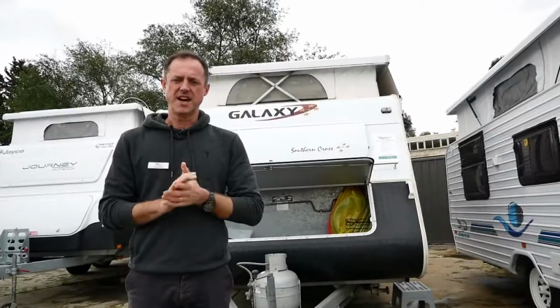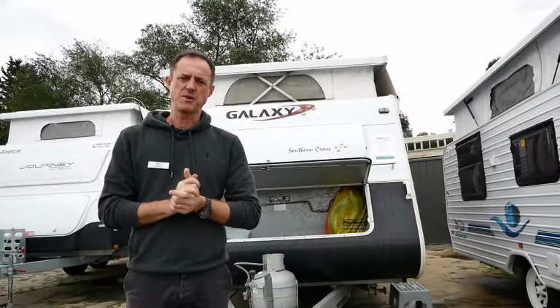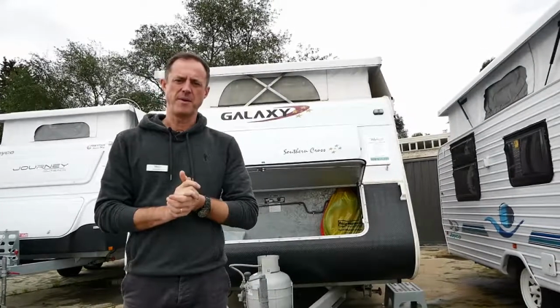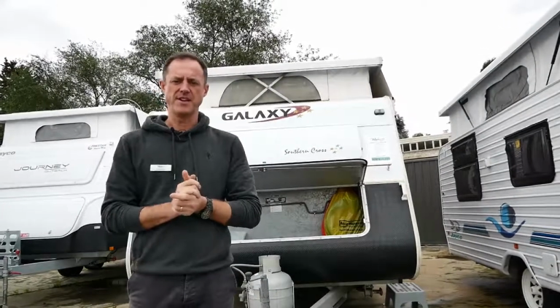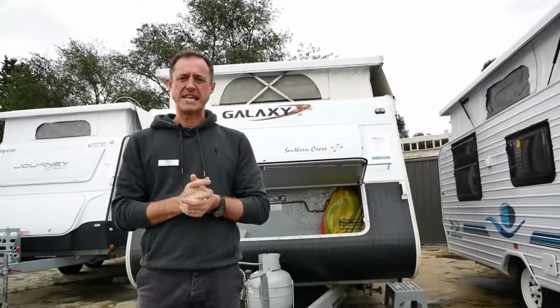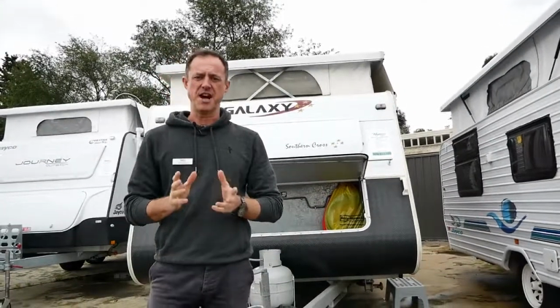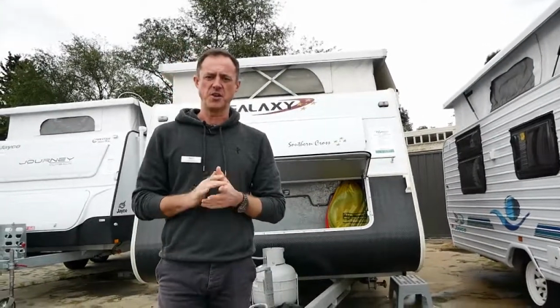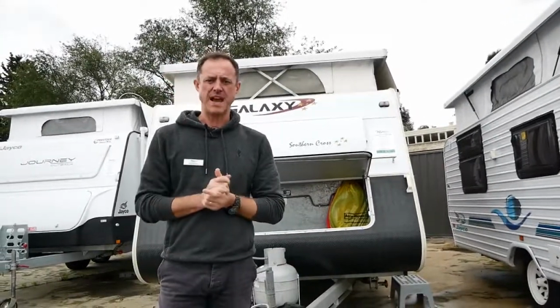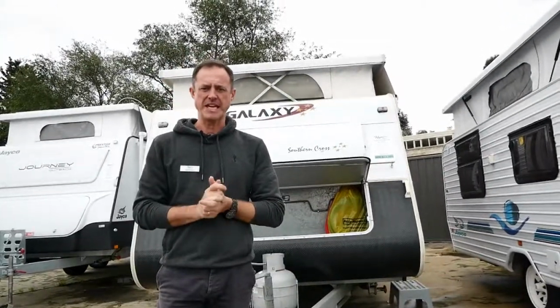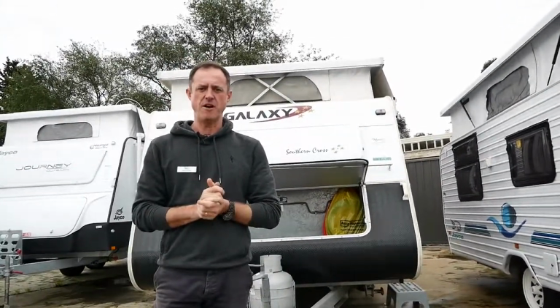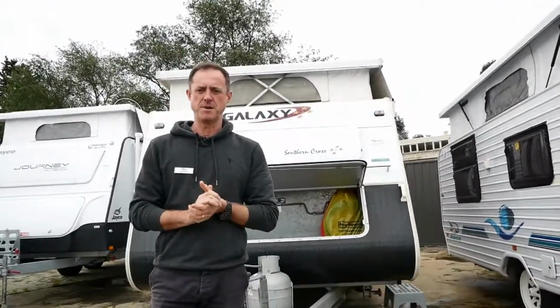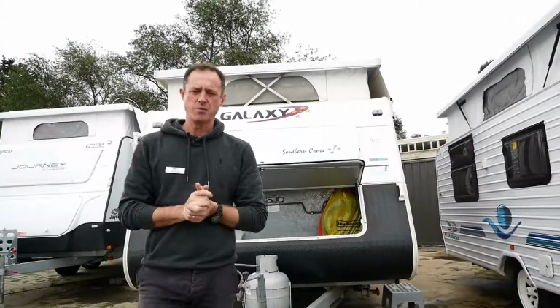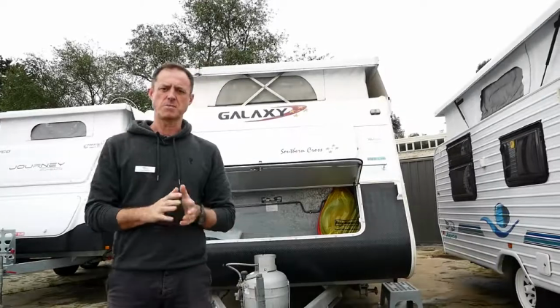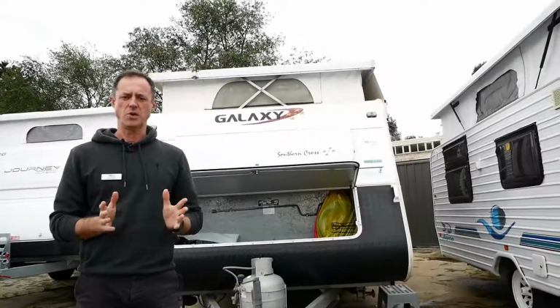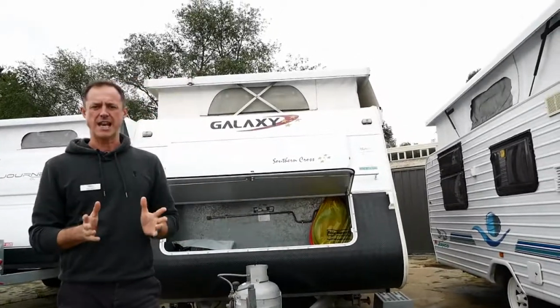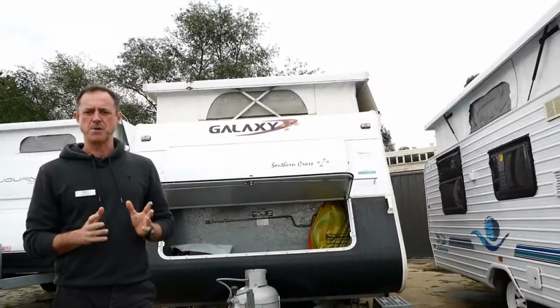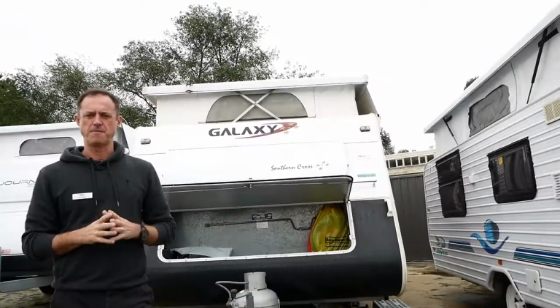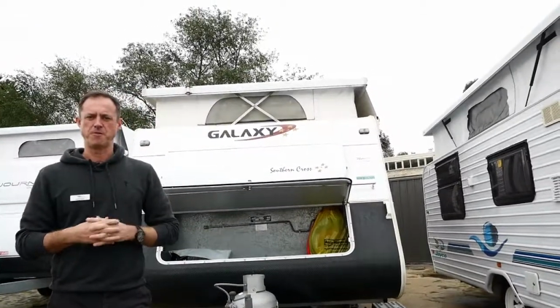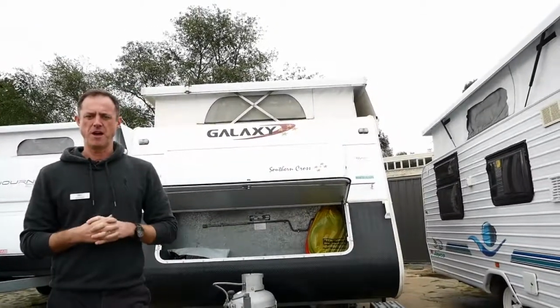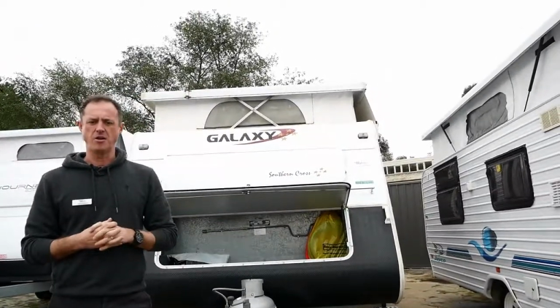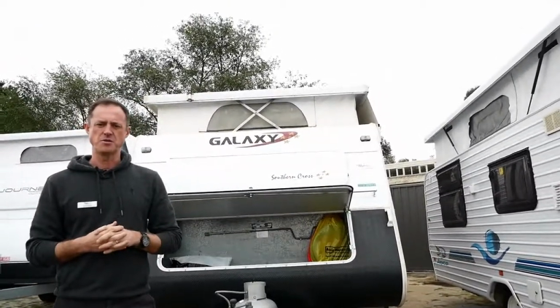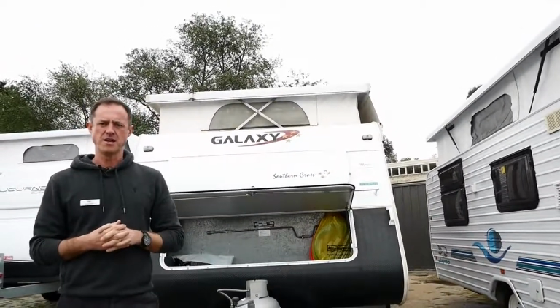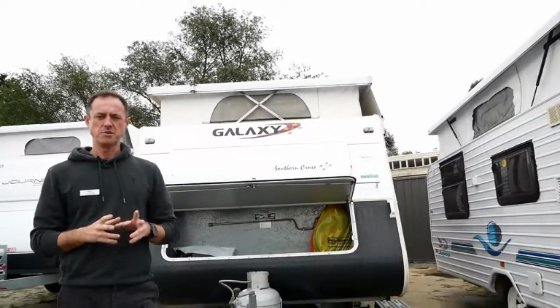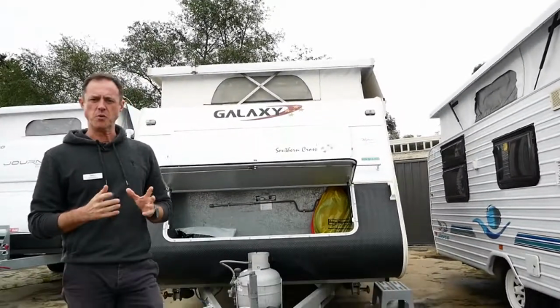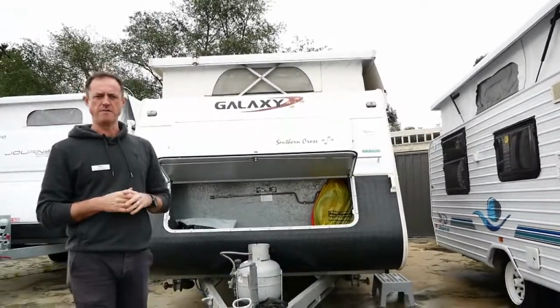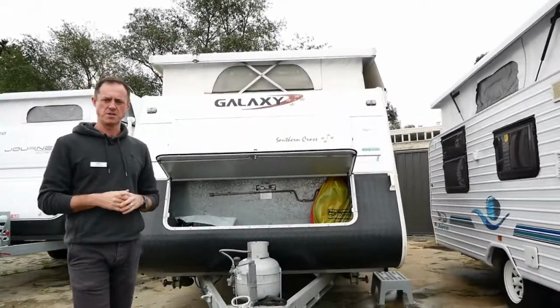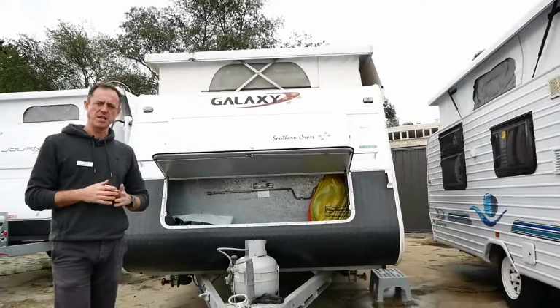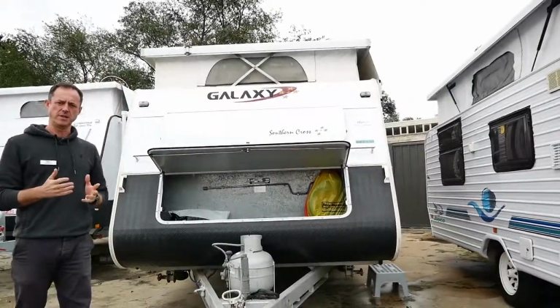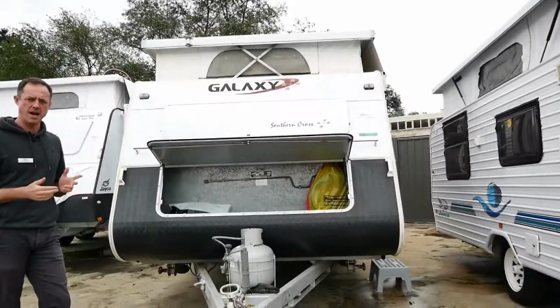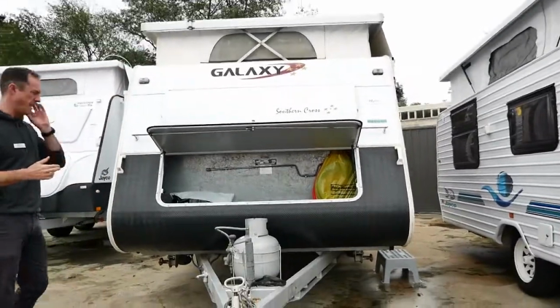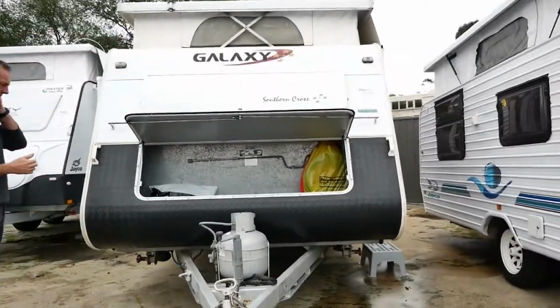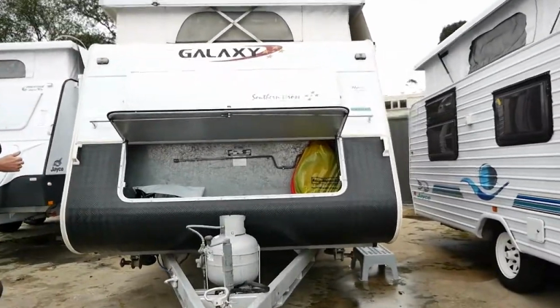G'day guys, welcome to Highway Caravan Centre here in Narre Warren, south east of Melbourne. We've got a small Galaxy pop-top van for you on show today. I'm going to do a quick walk around video just to let you have a look inside and cover the outside.